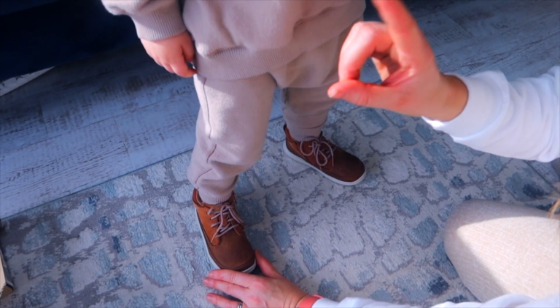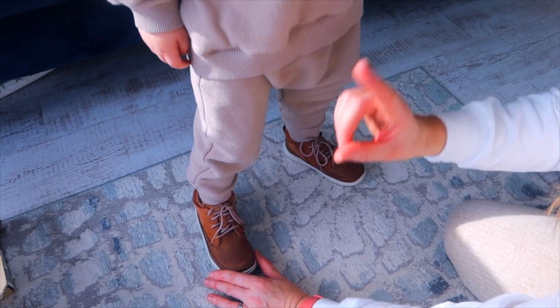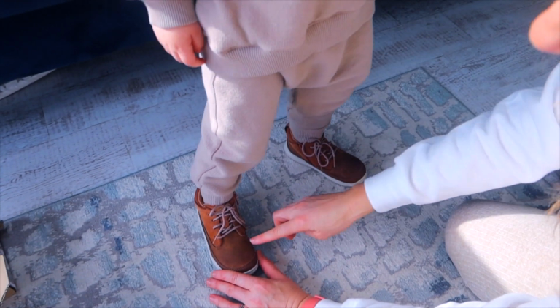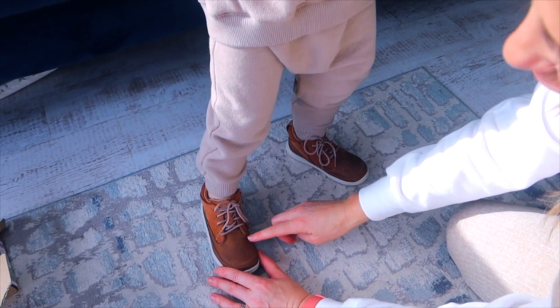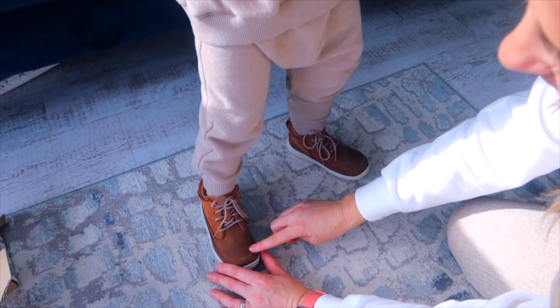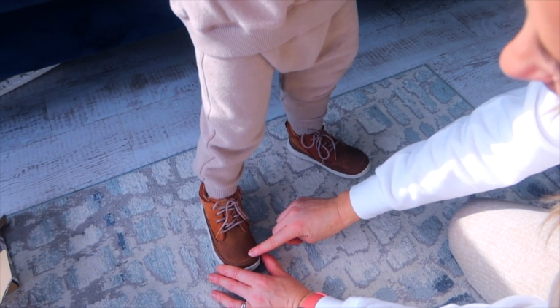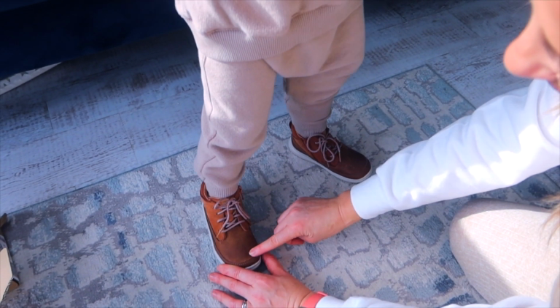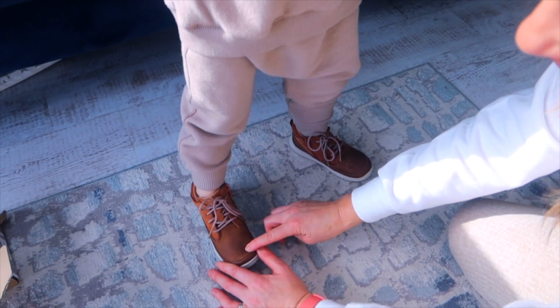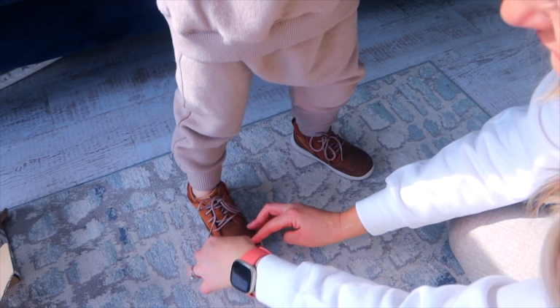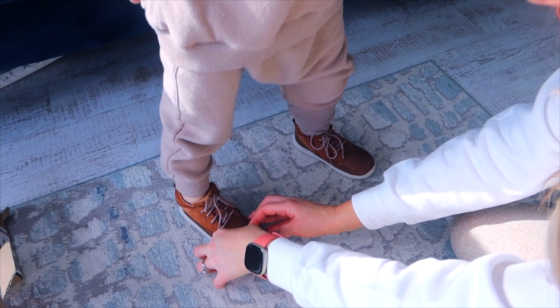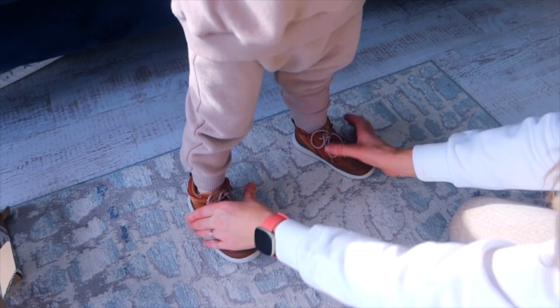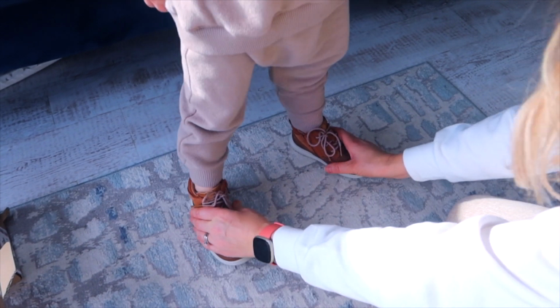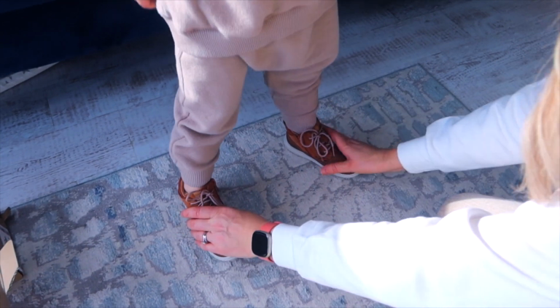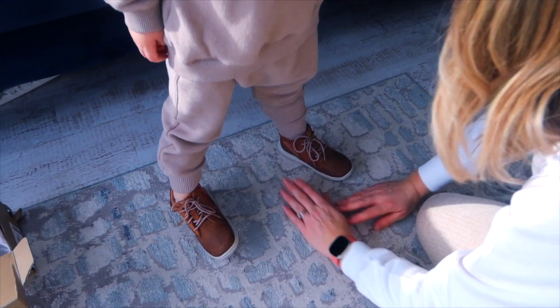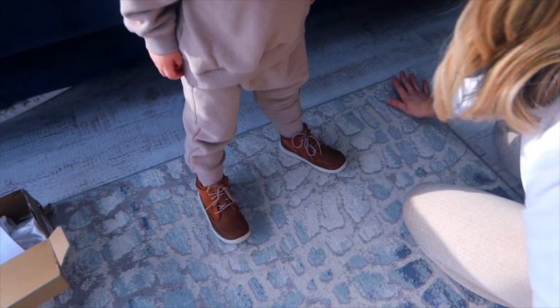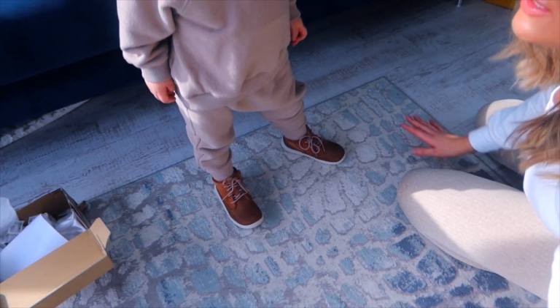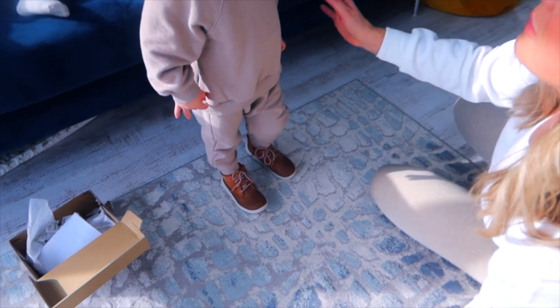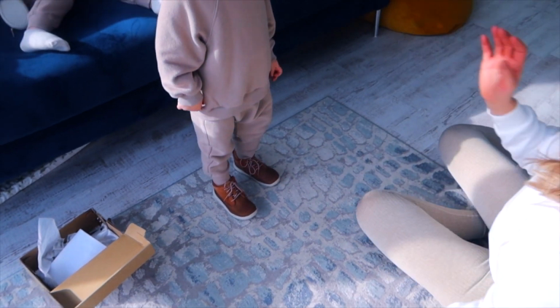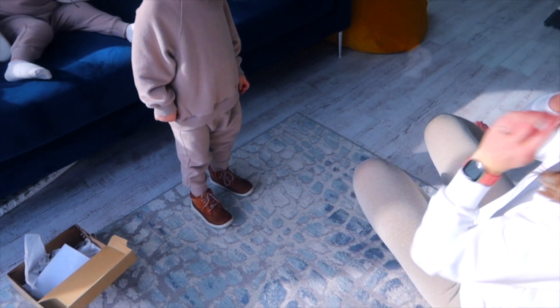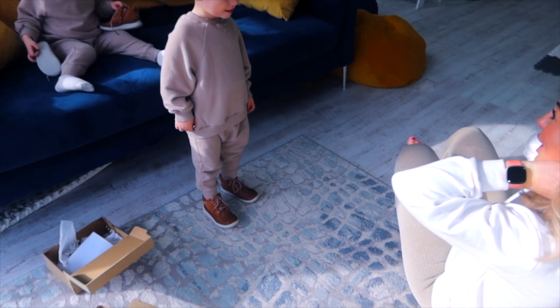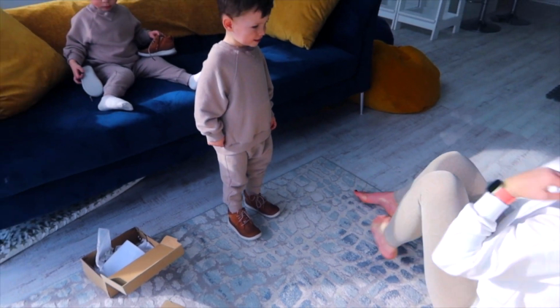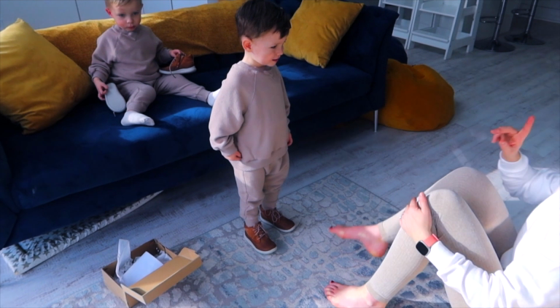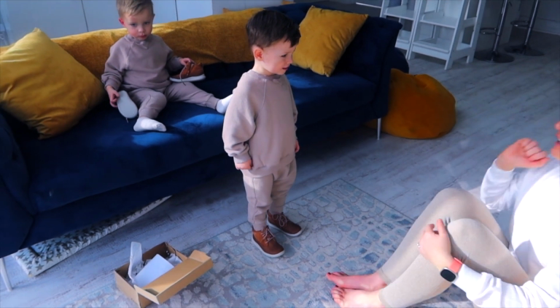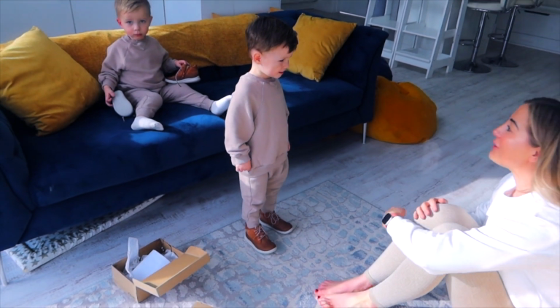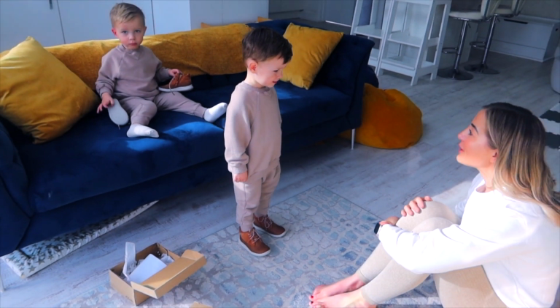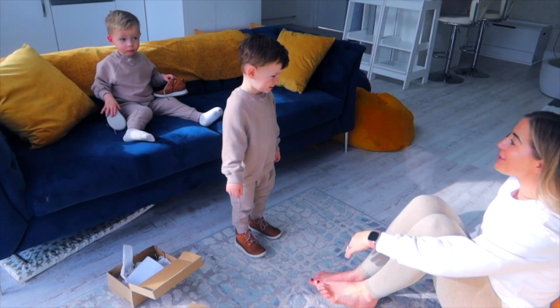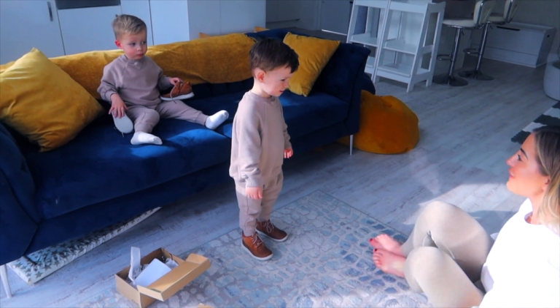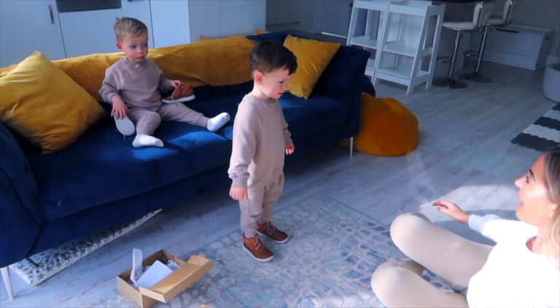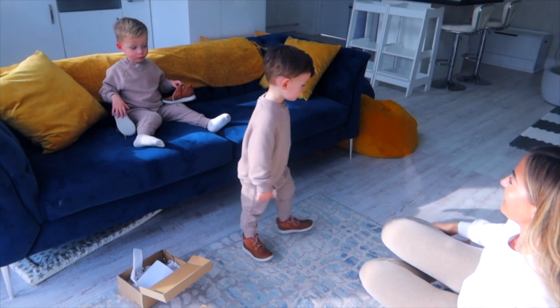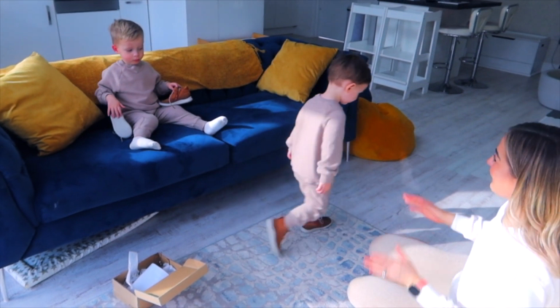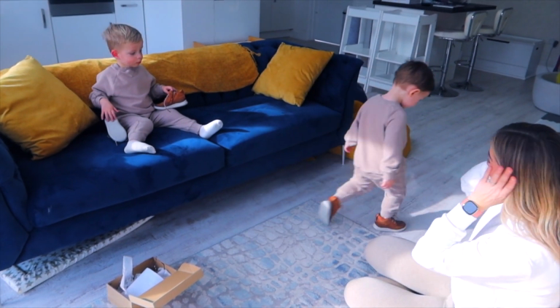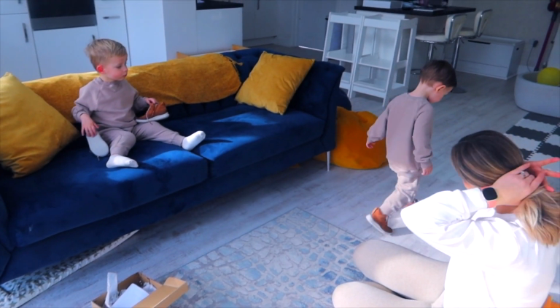If you're not sure, you can always ask them to stick their toe up or feel it that way — they're pretty perfect. What we always used to do when I worked in the shop is send them for a little walk to make sure the shoes feel okay.